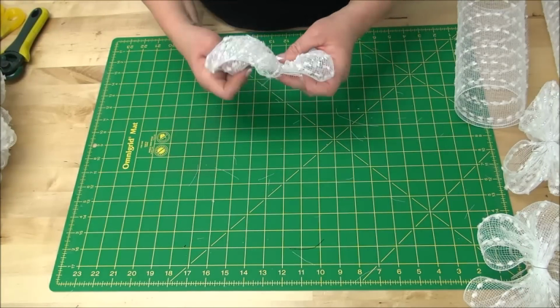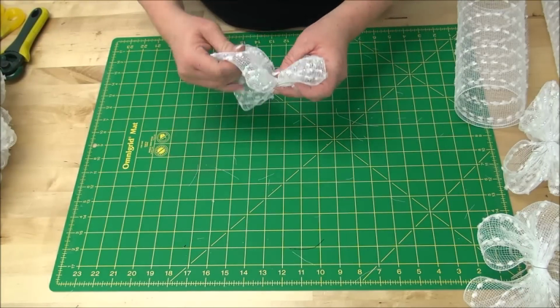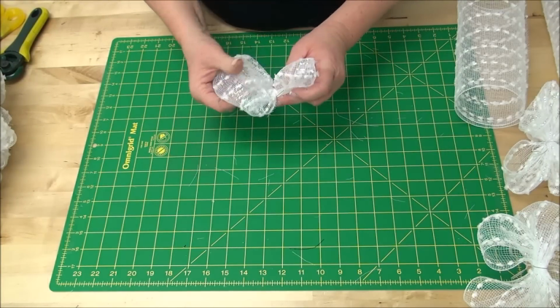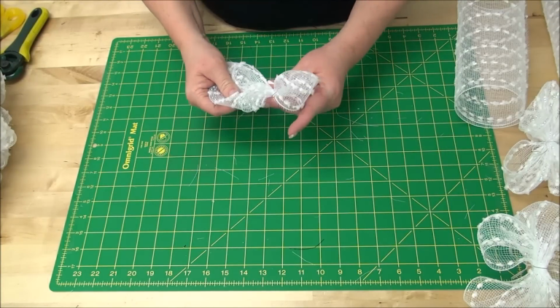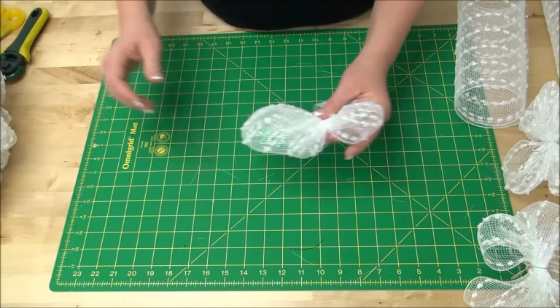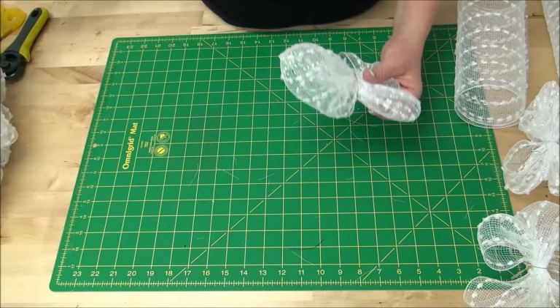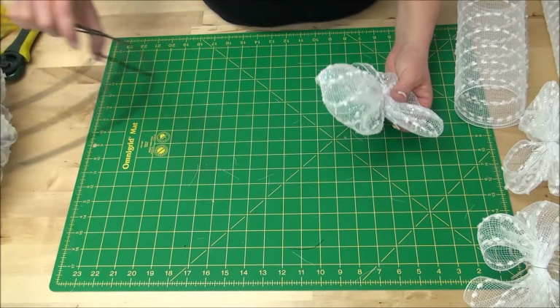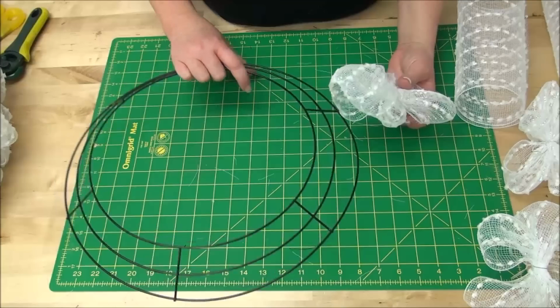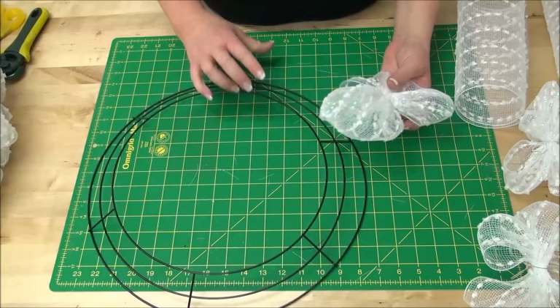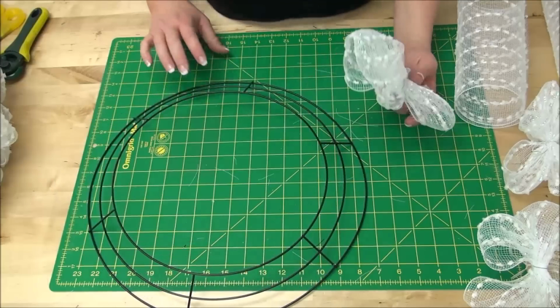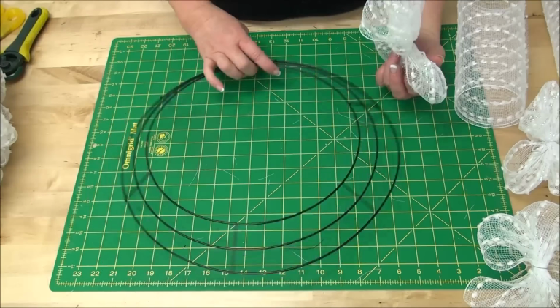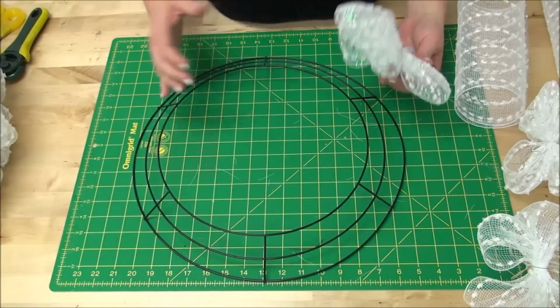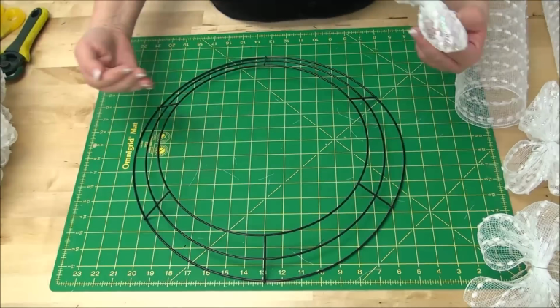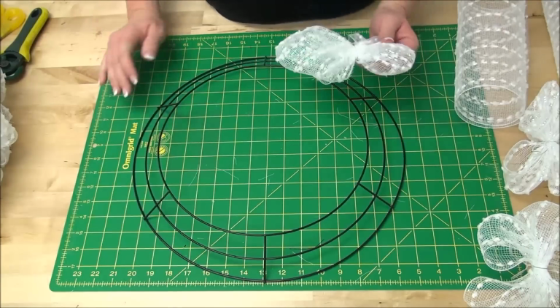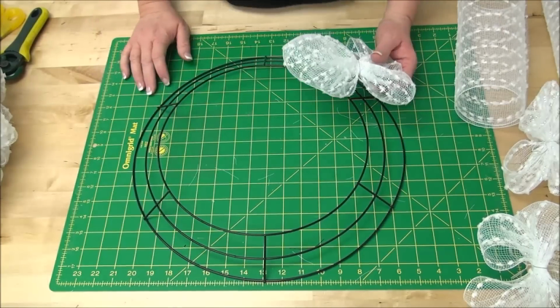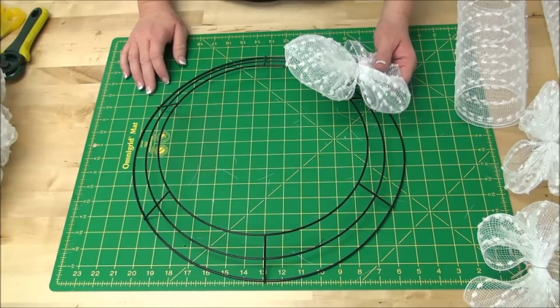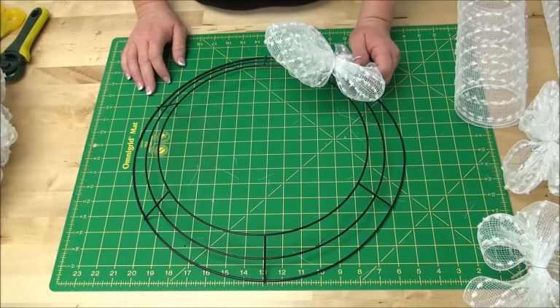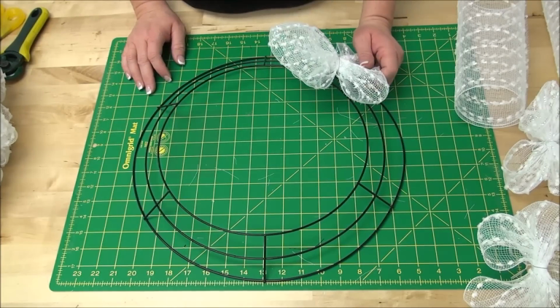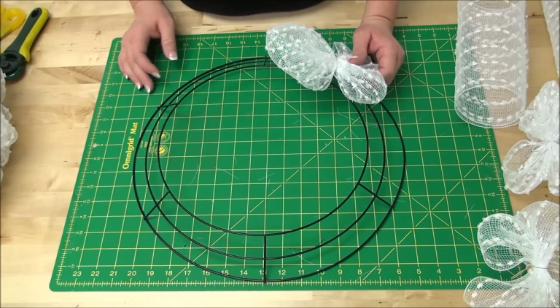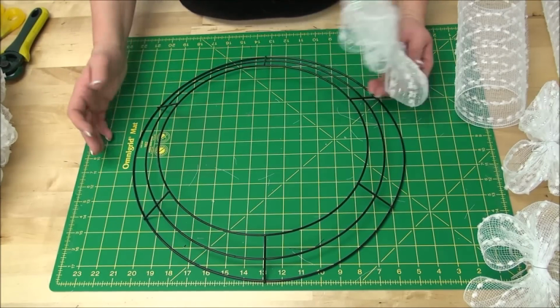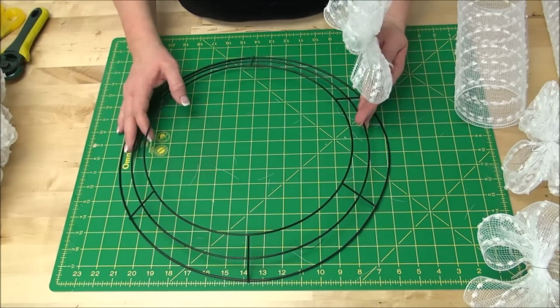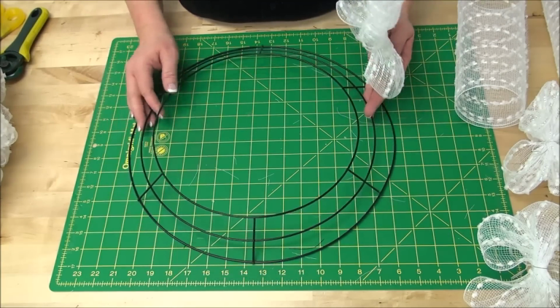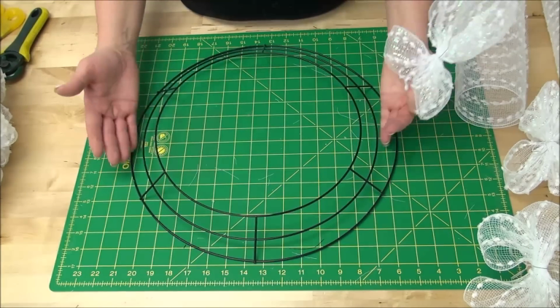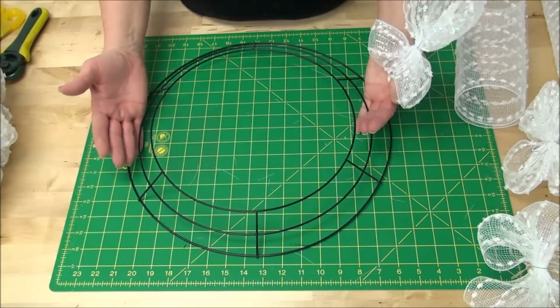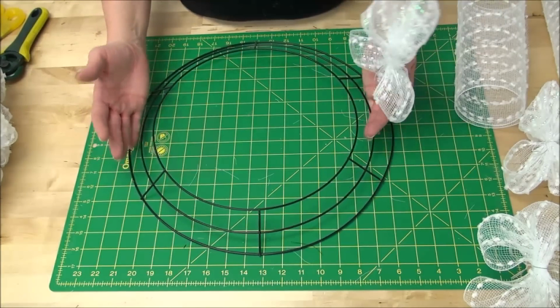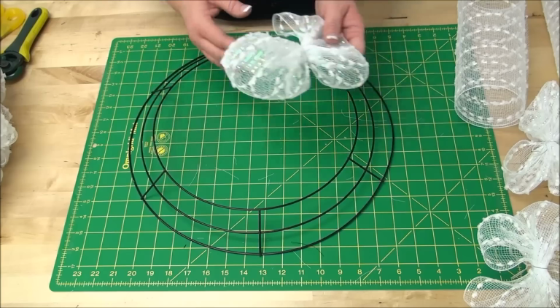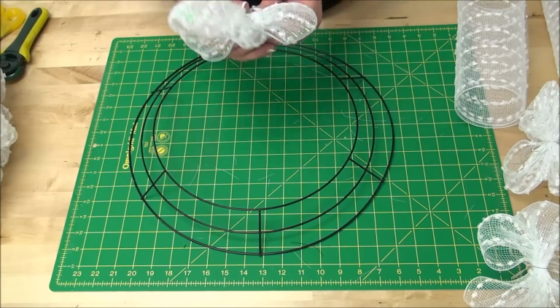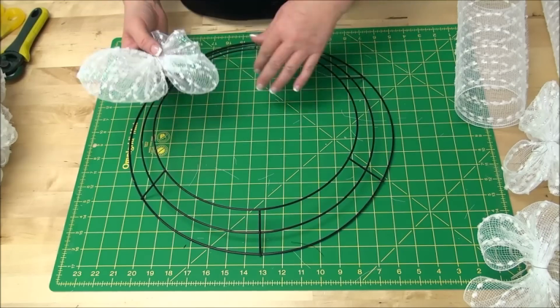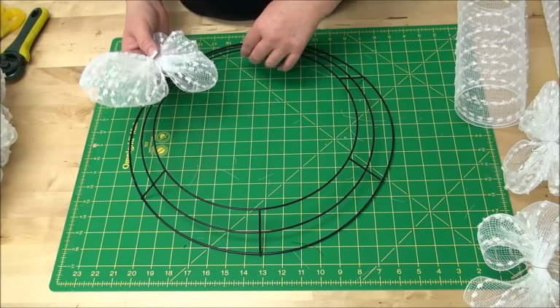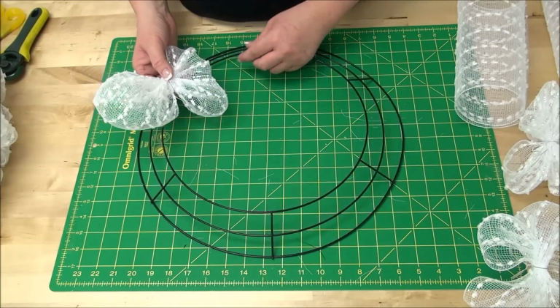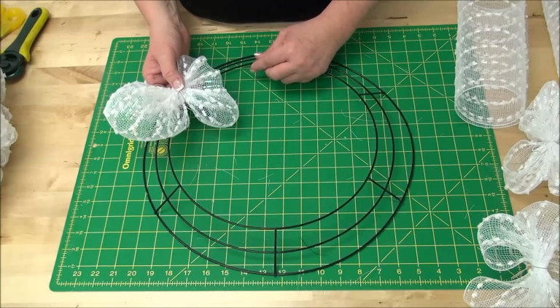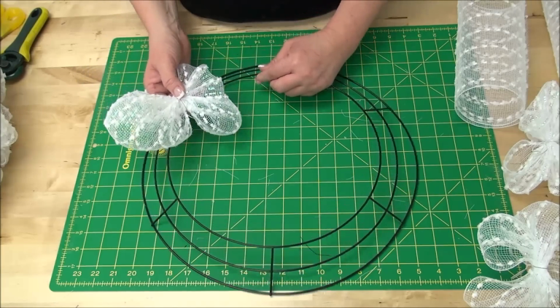It does take a pretty good bit — how many, I'm not sure. It depends on how close you put them together and how big a wreath form you make. This right here is the 16-inch wreath form.